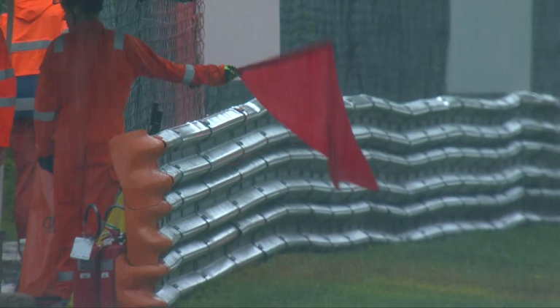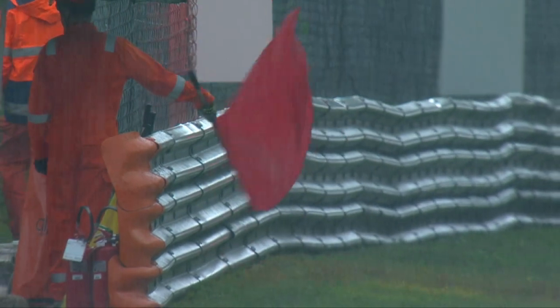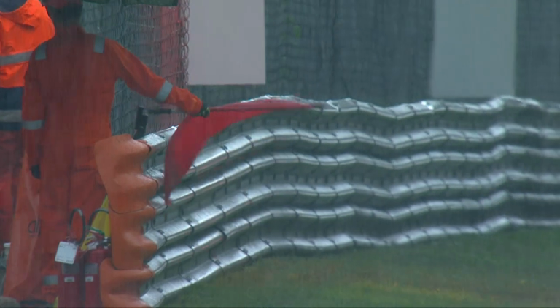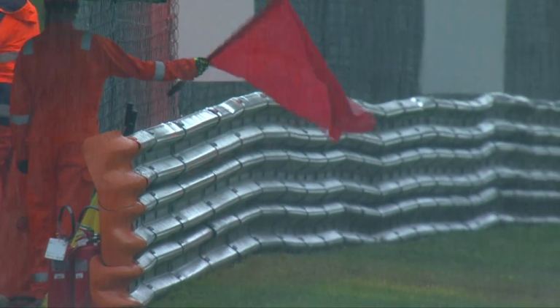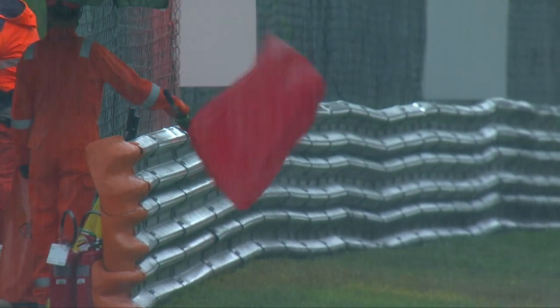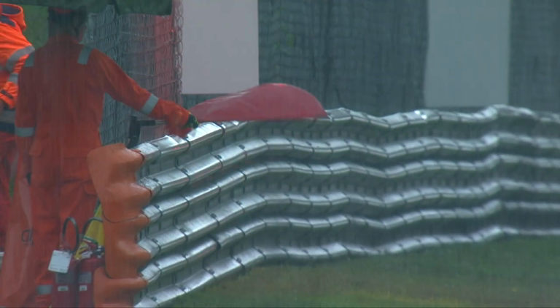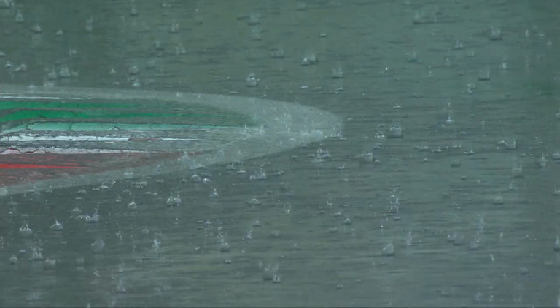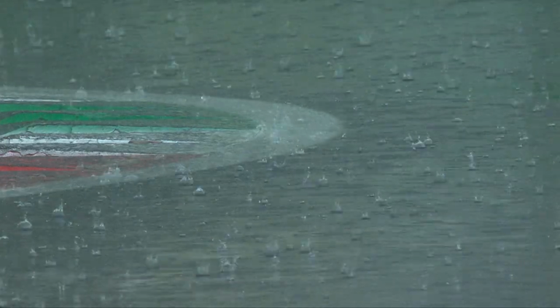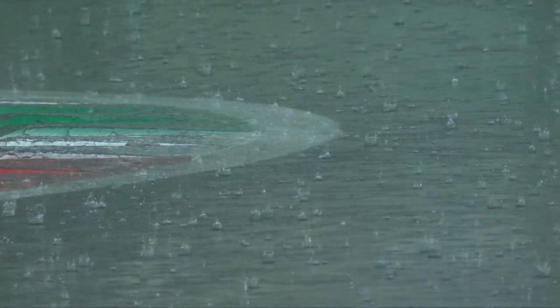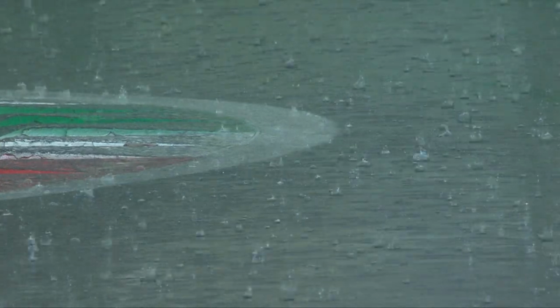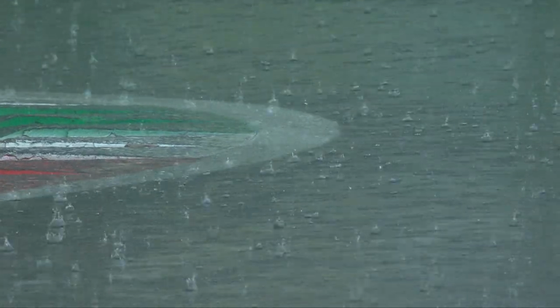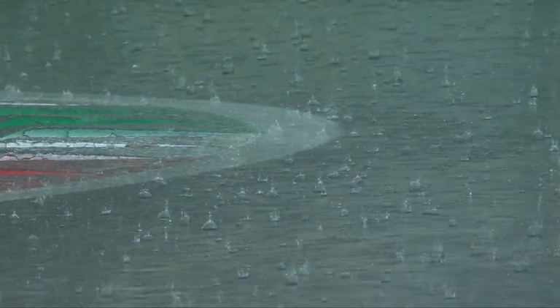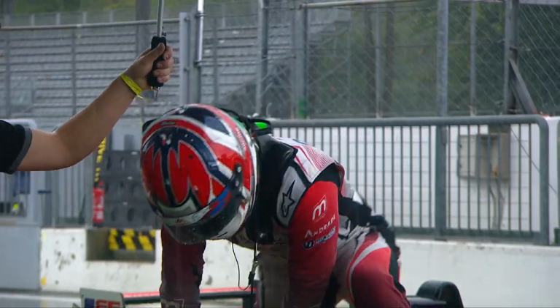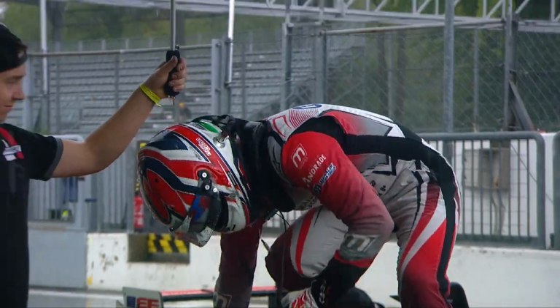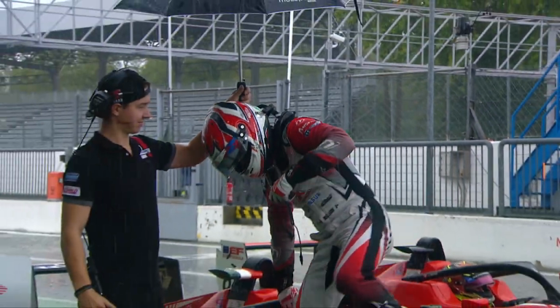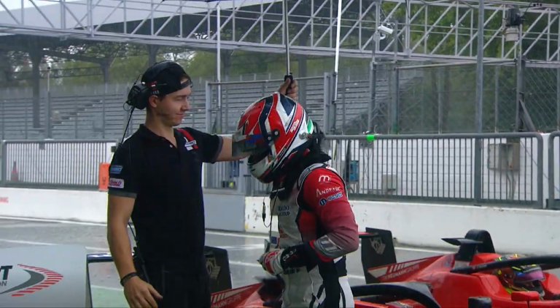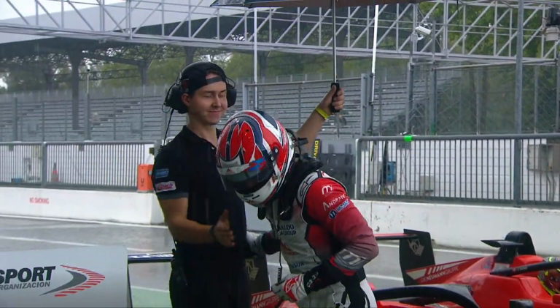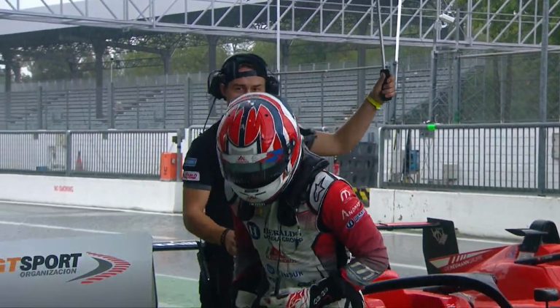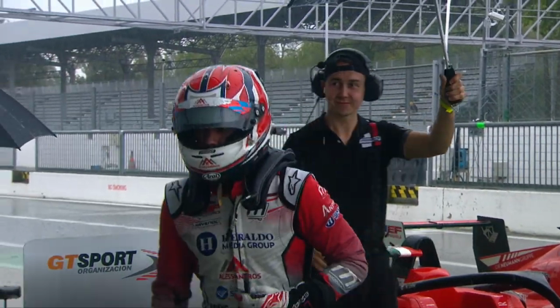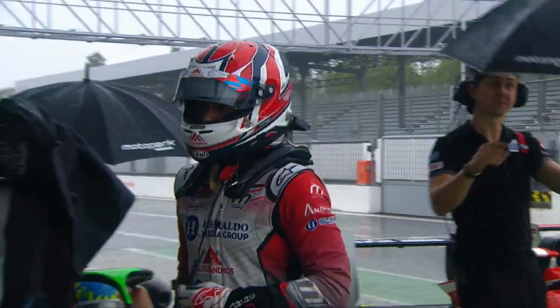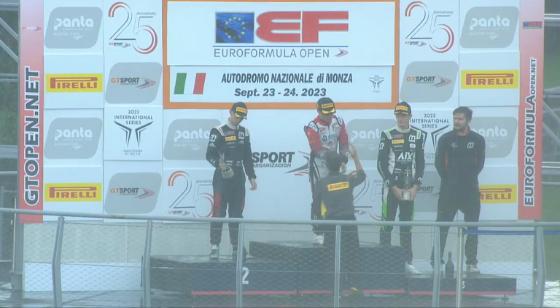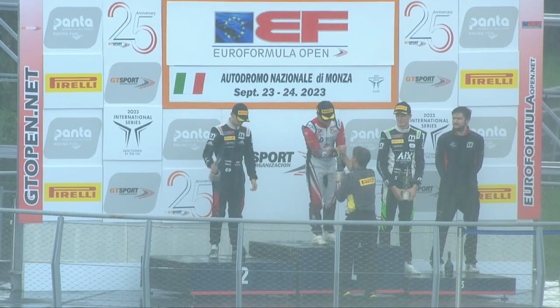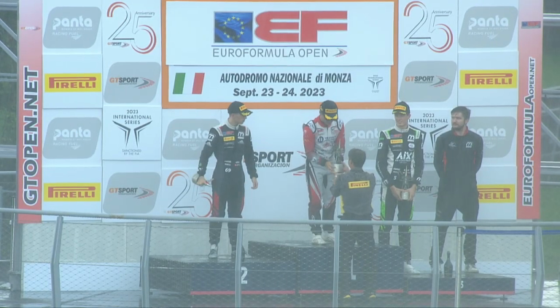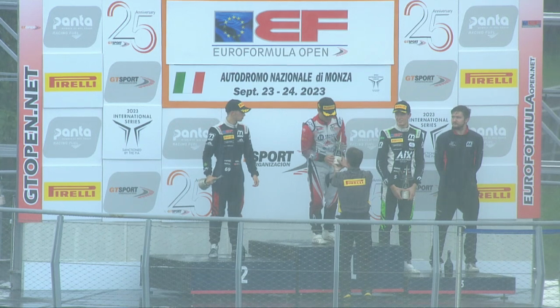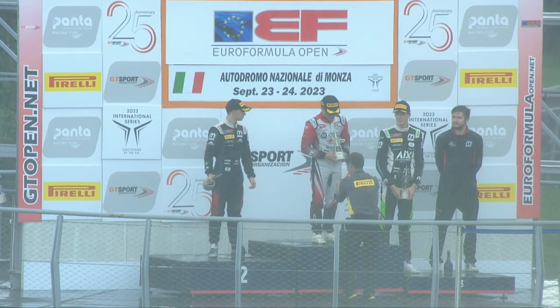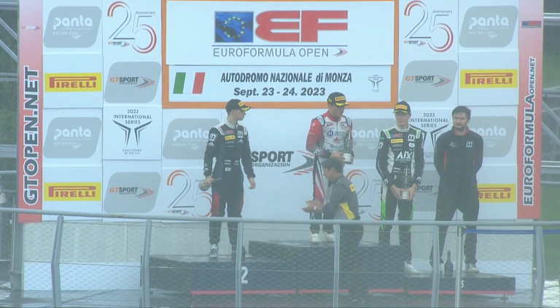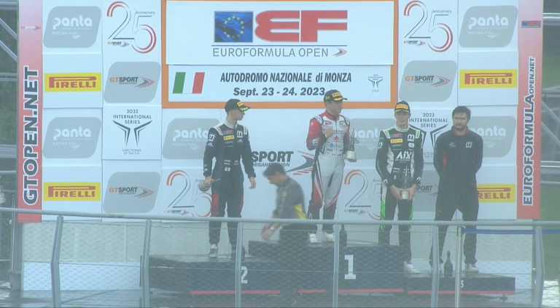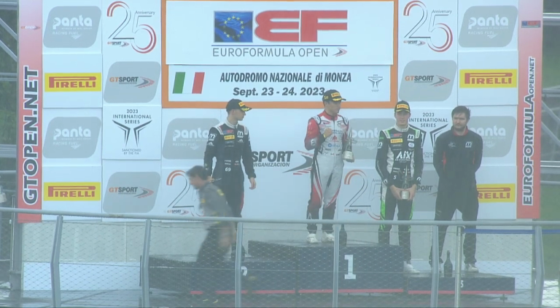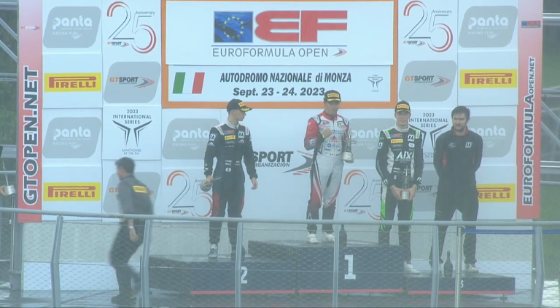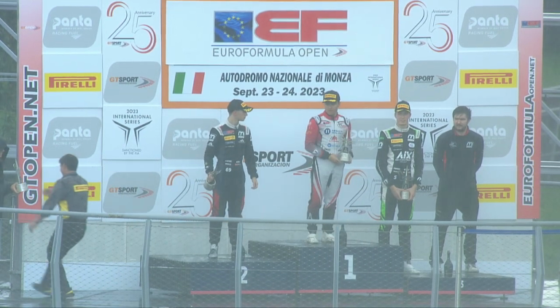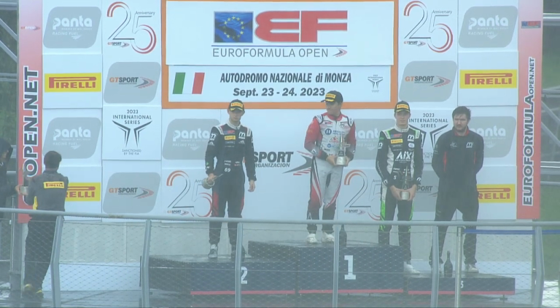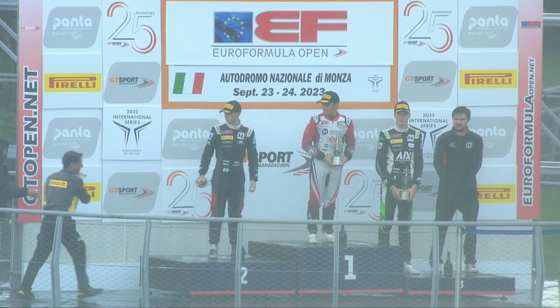But the red flag was waved due to the deluge we faced here at Monza, the rain cascading down at the circuit. This led to Norleone, who was leading the way when the red flag was brought out, being brought into the pits and named the victor.